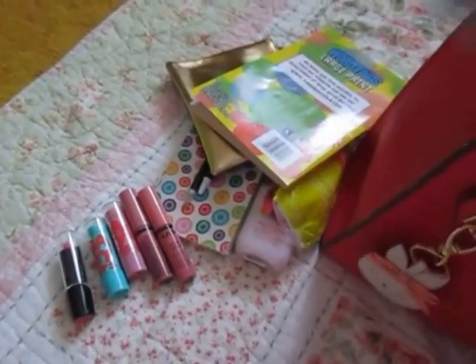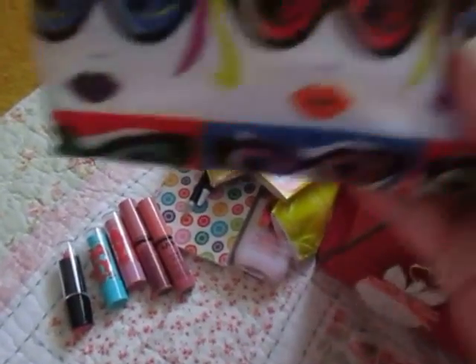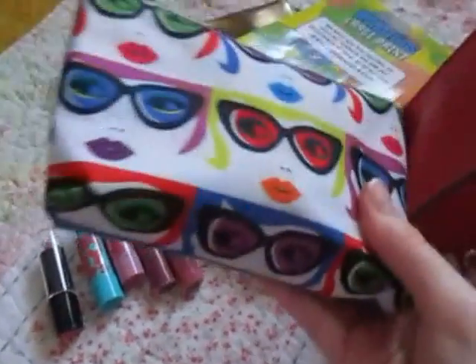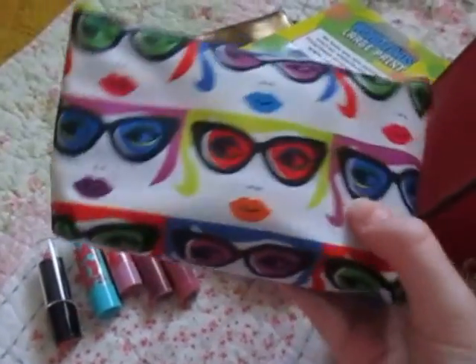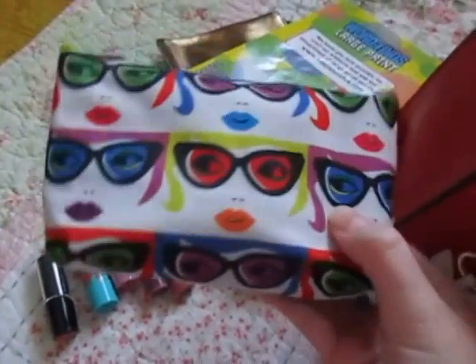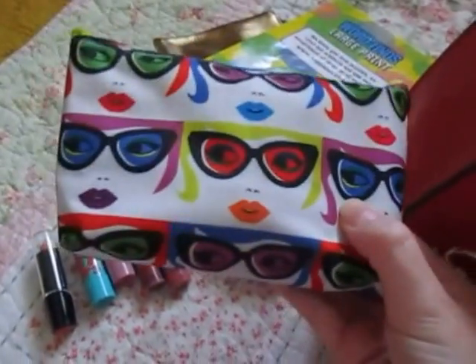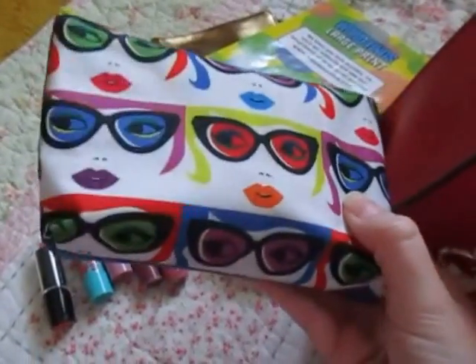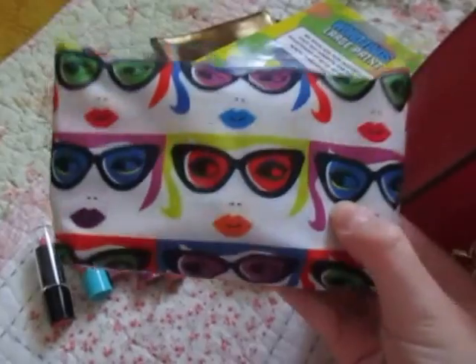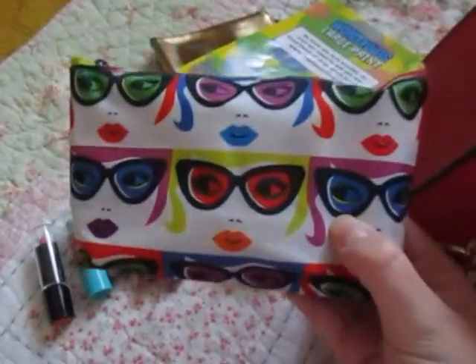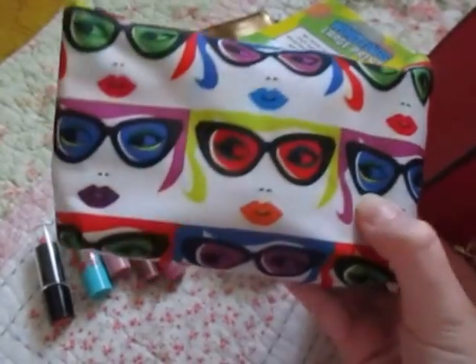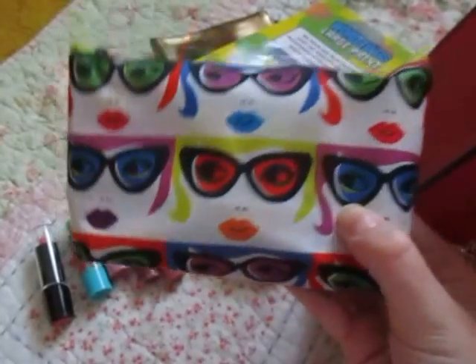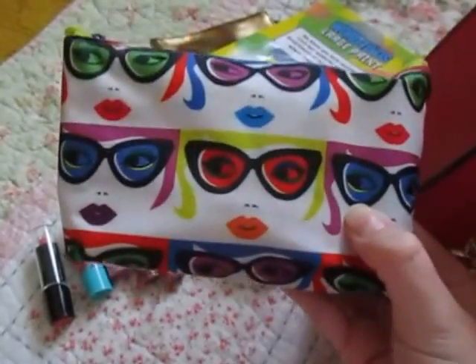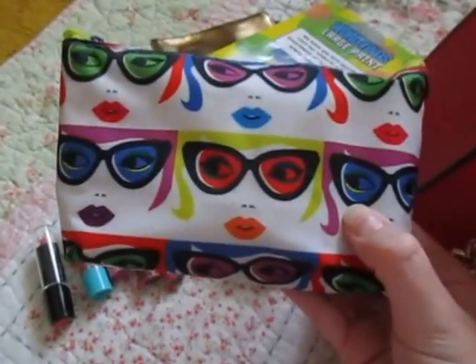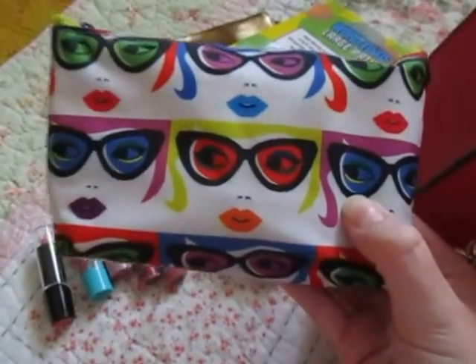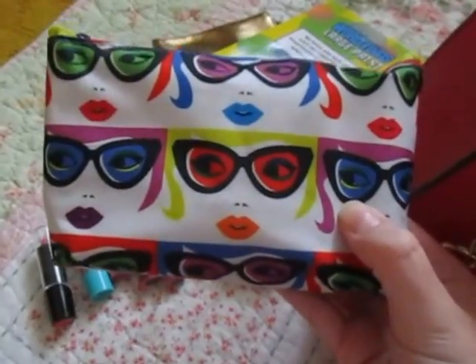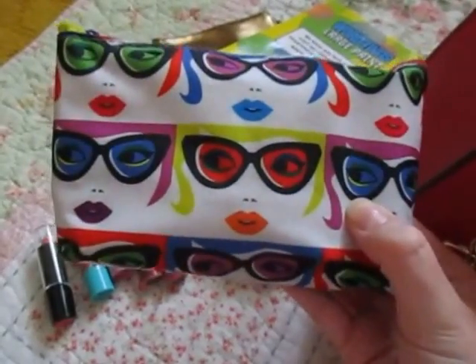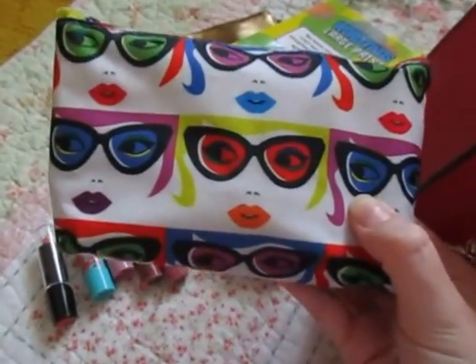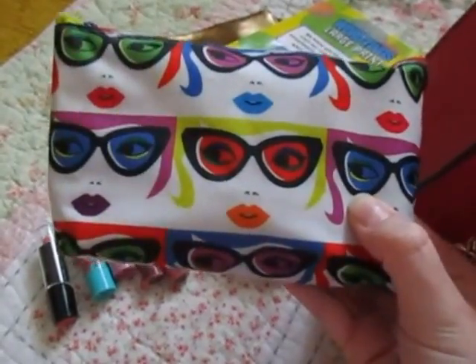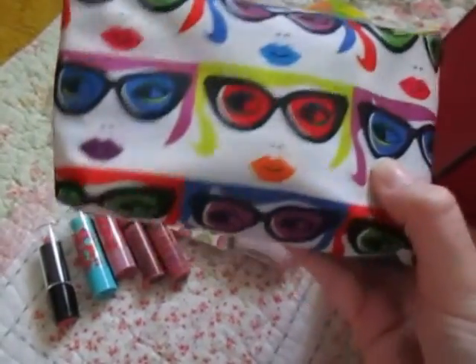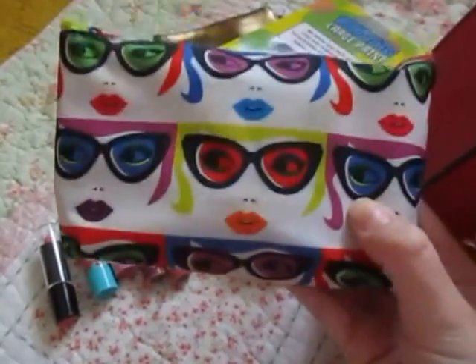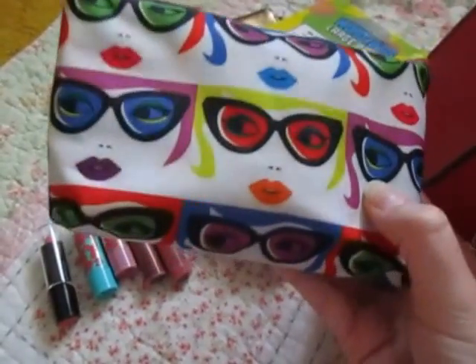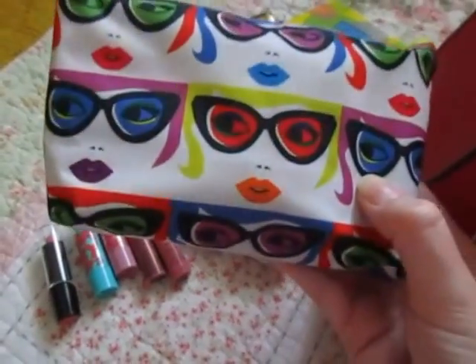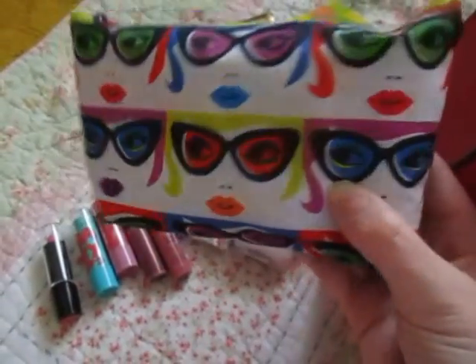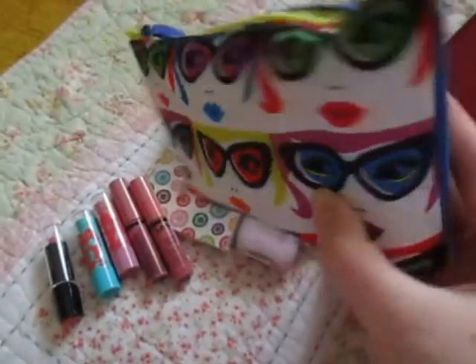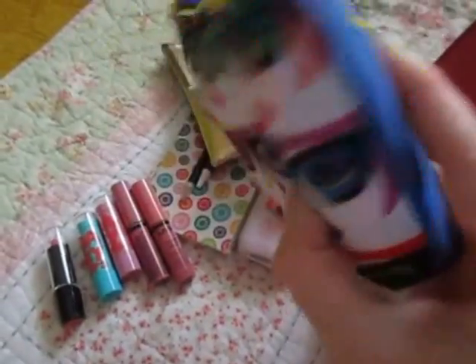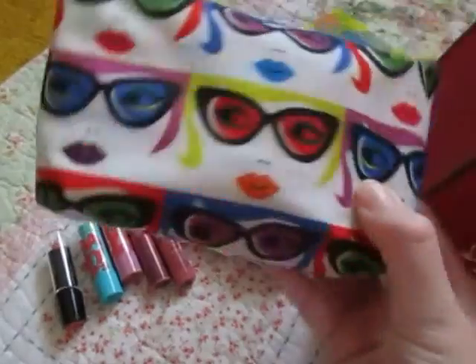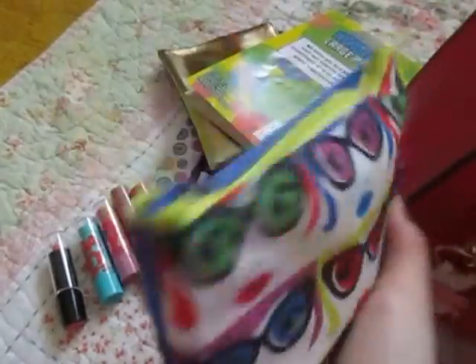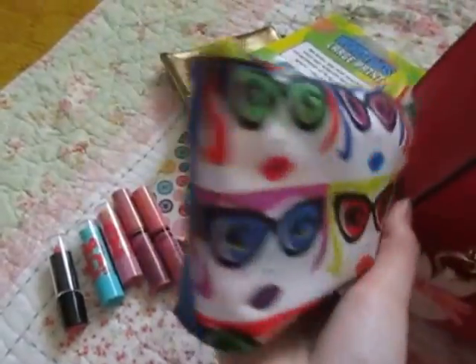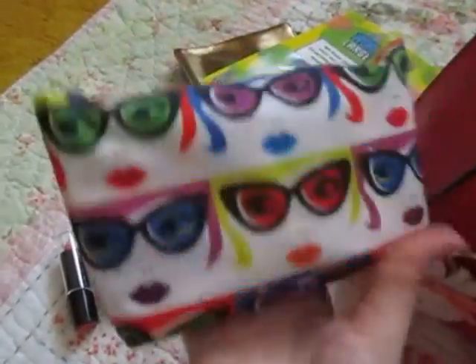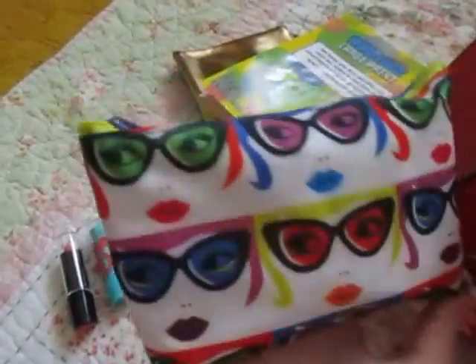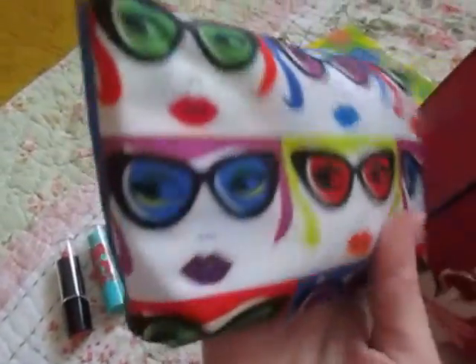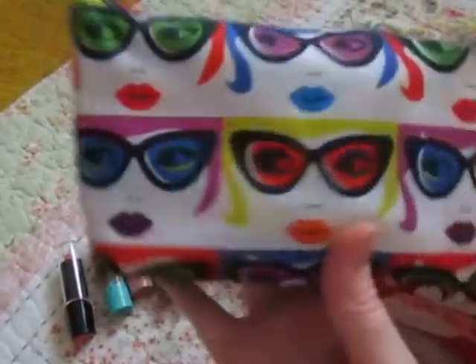I have a separate video about what I carry in this bag — I may have switched bags since then, I don't remember. But this is just an Ipsy bag and it has some makeup and such in it.